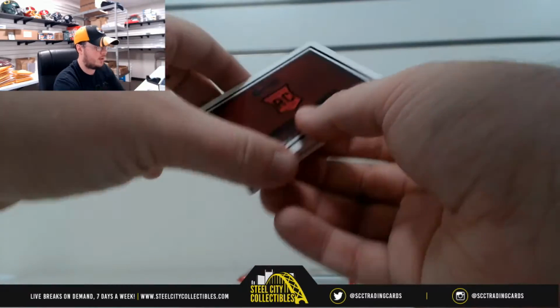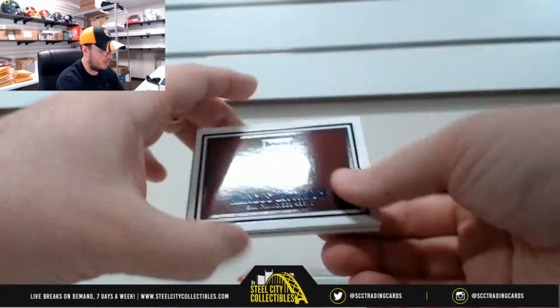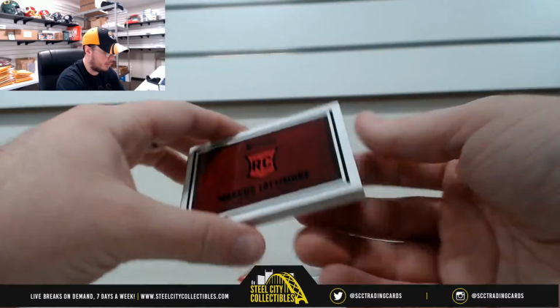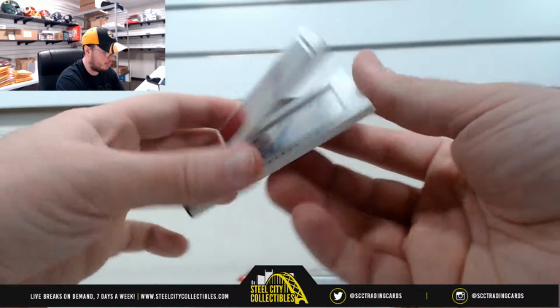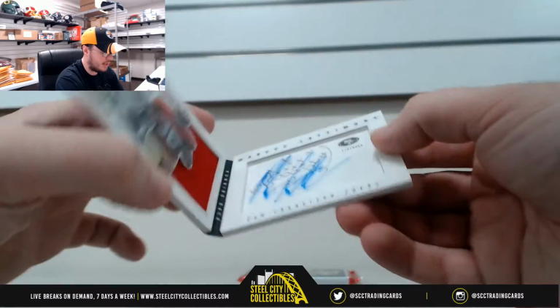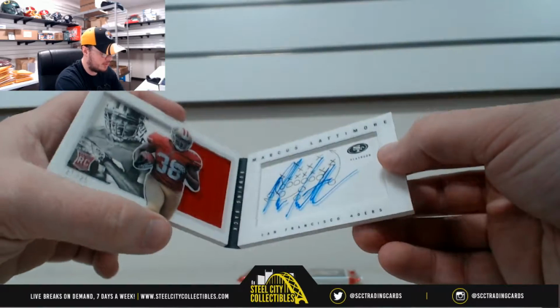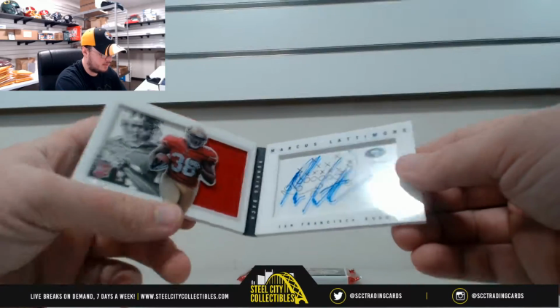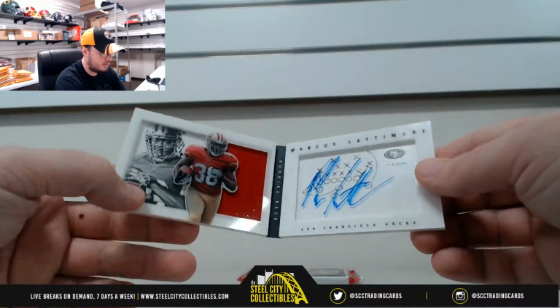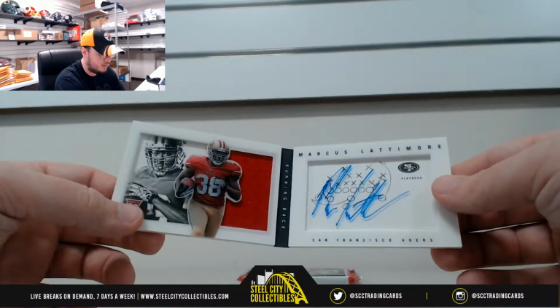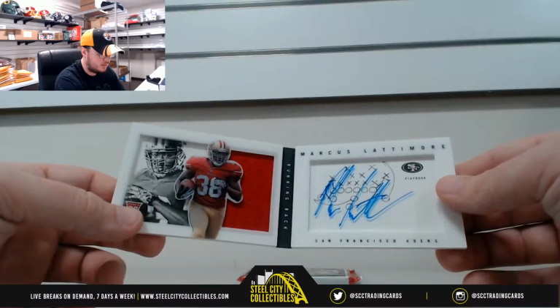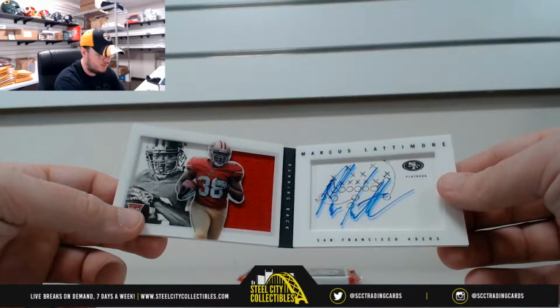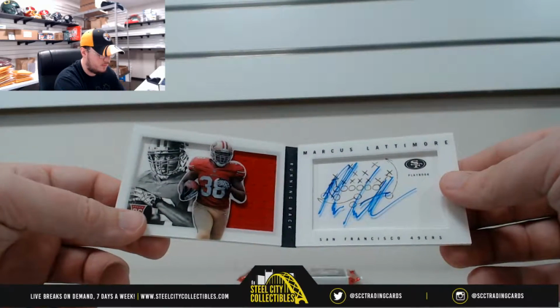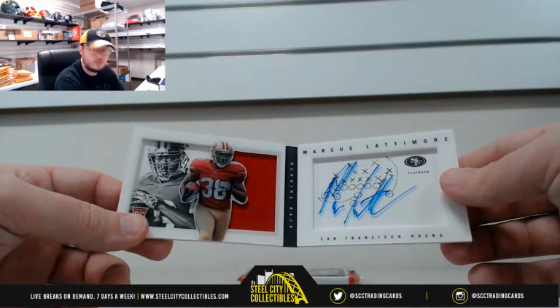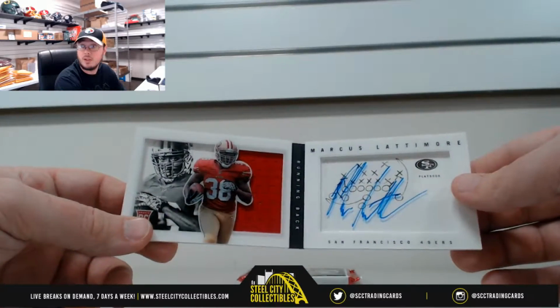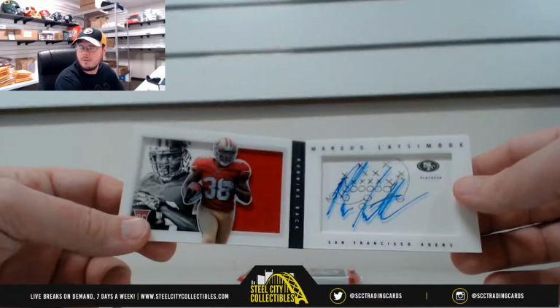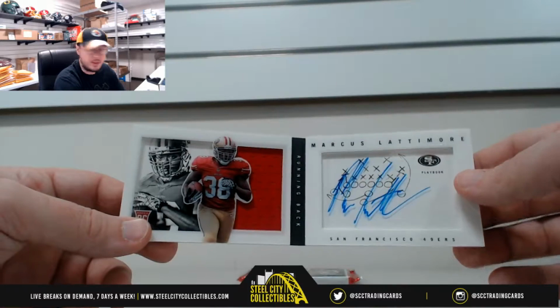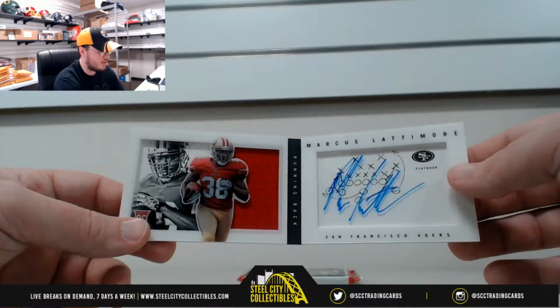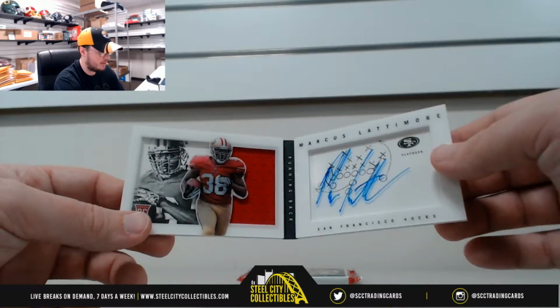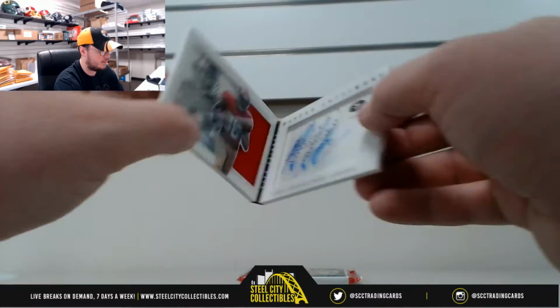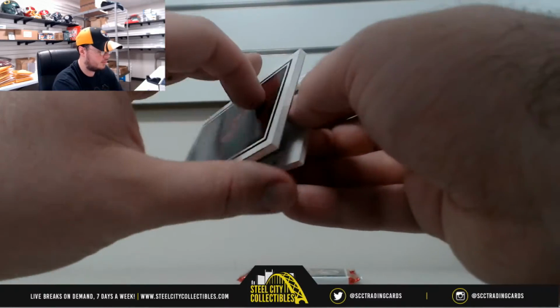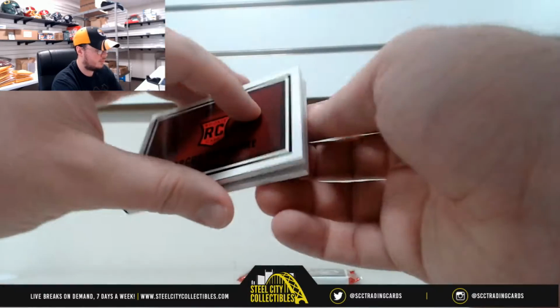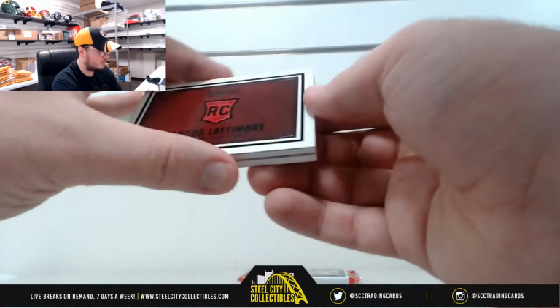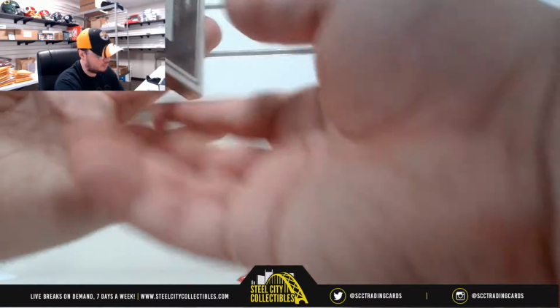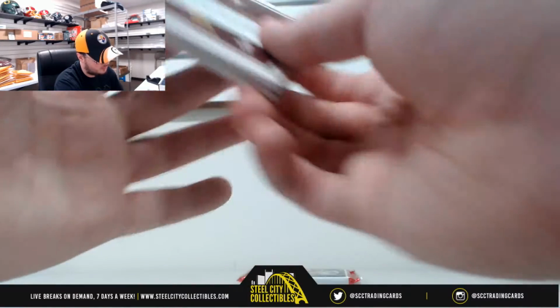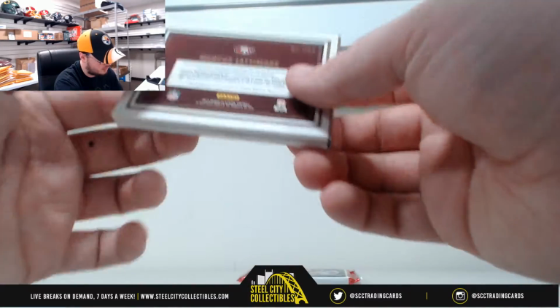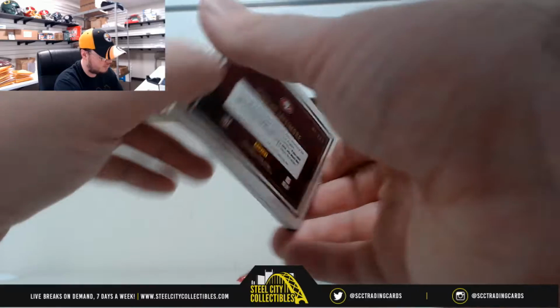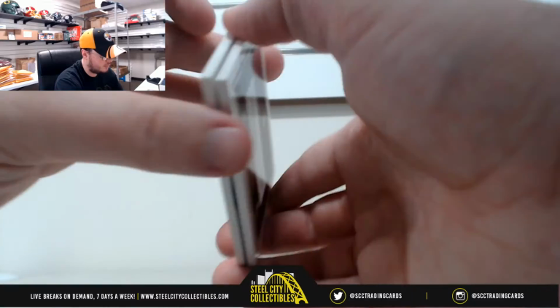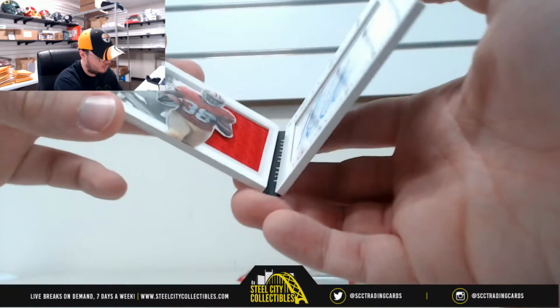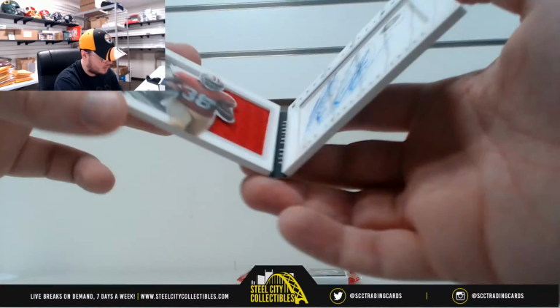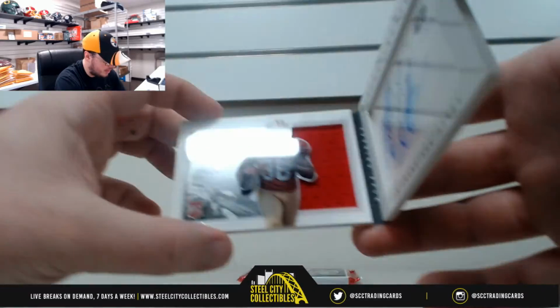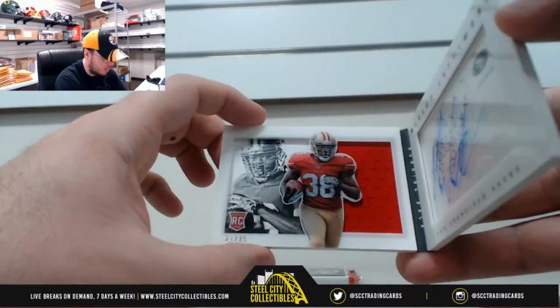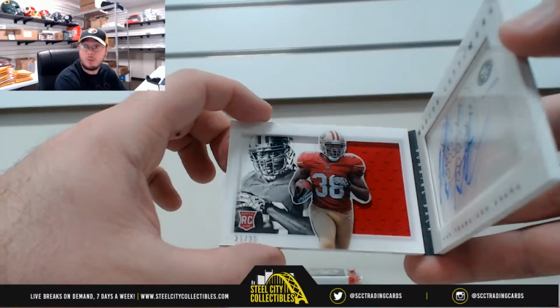Next up here, we have a booklet — Marcus Lattimore. The autograph there on the right, jersey on the left. And it's number 21 of 25.